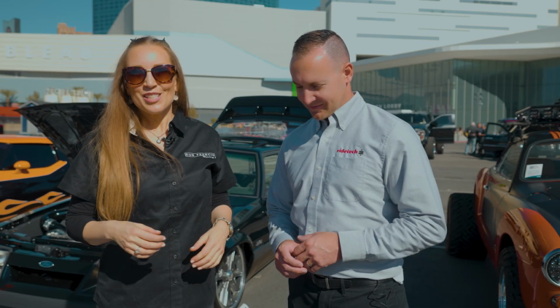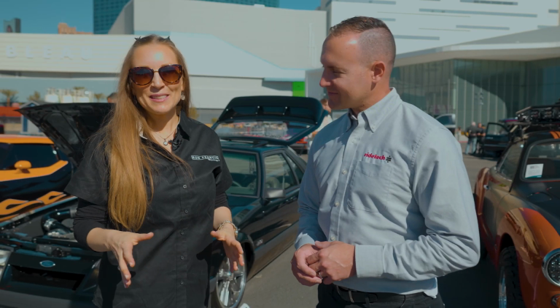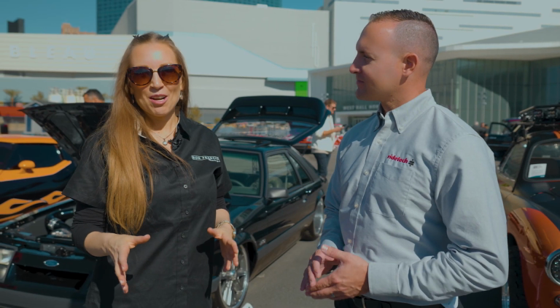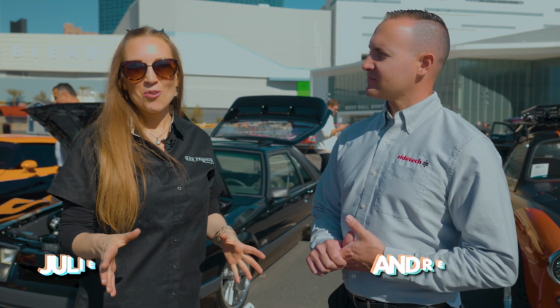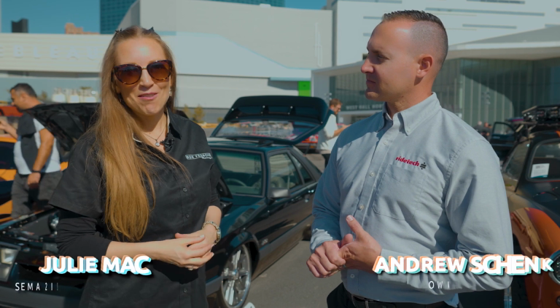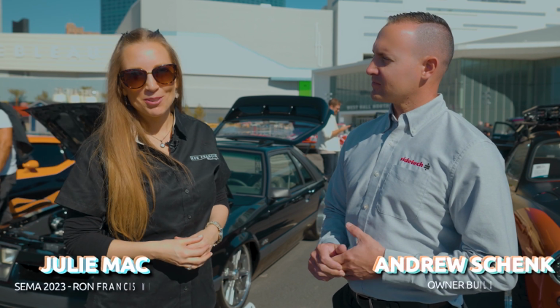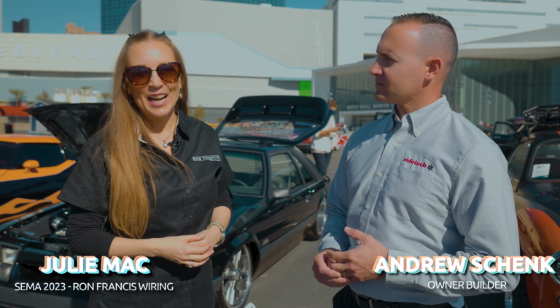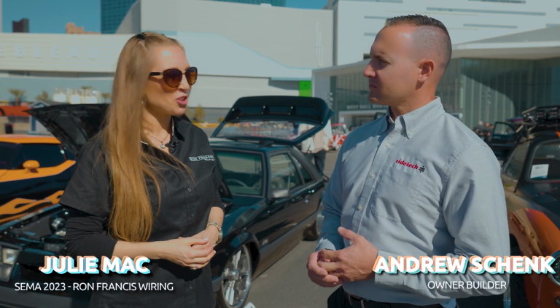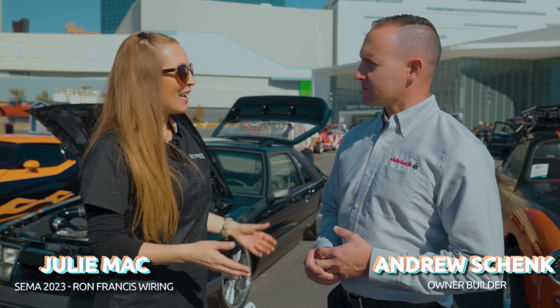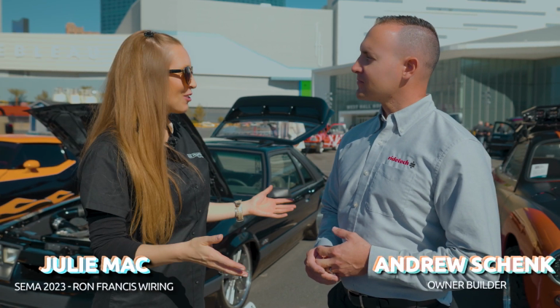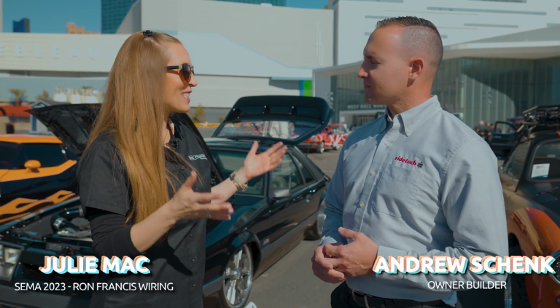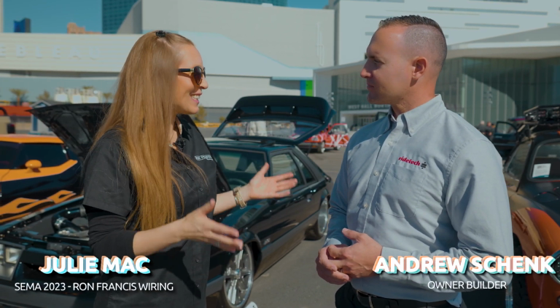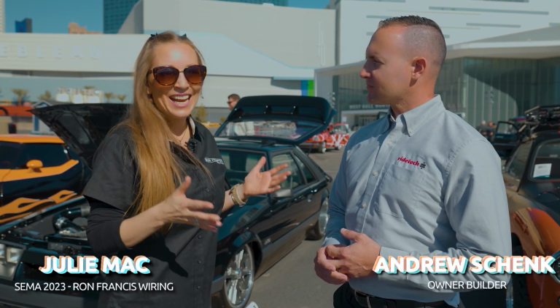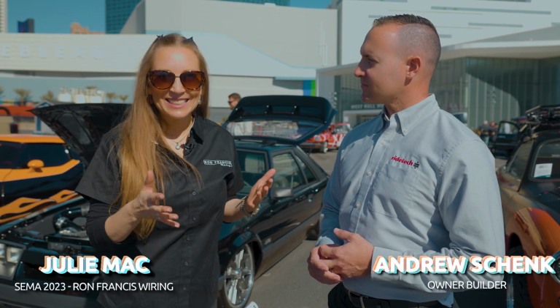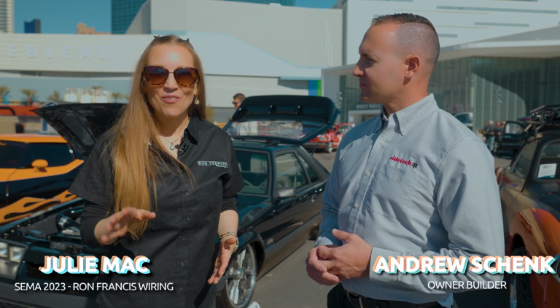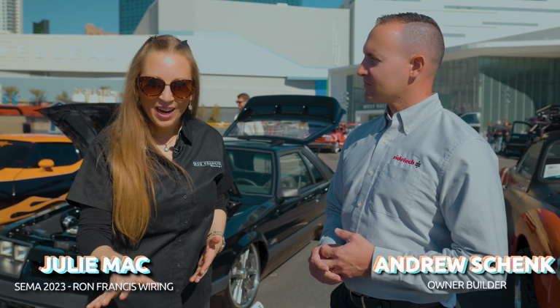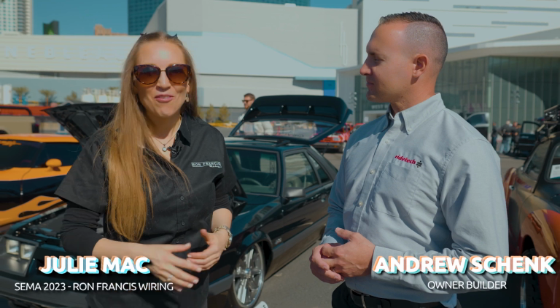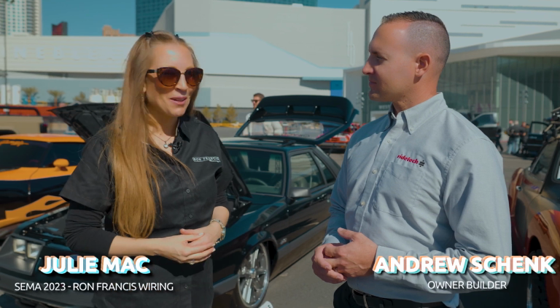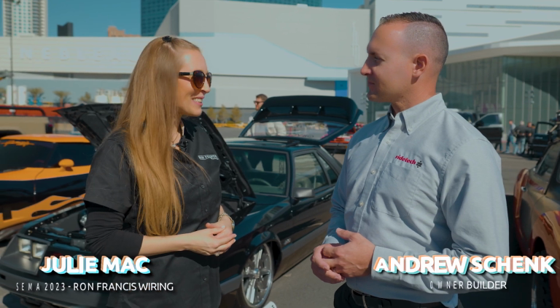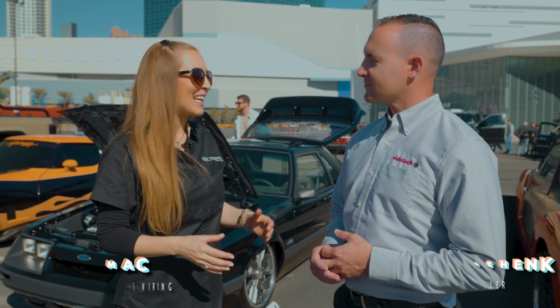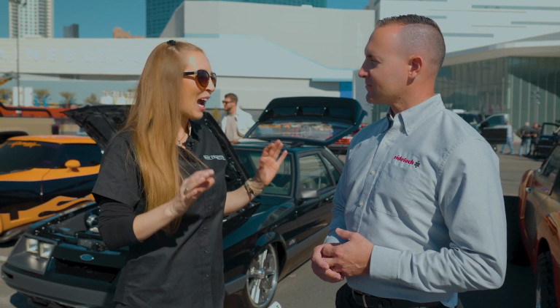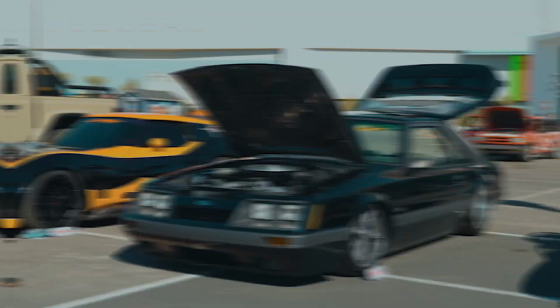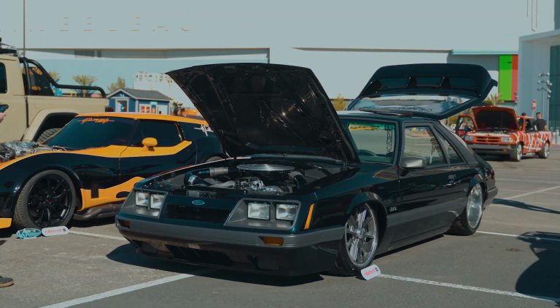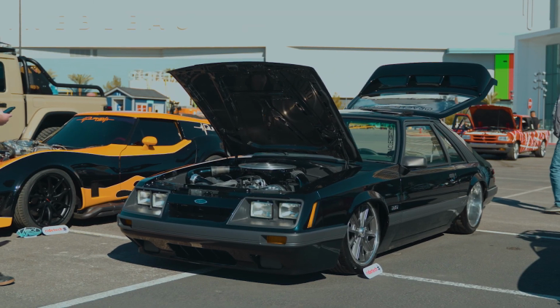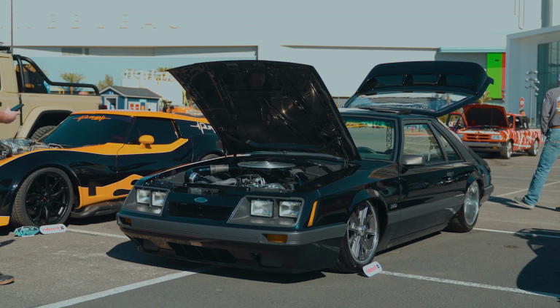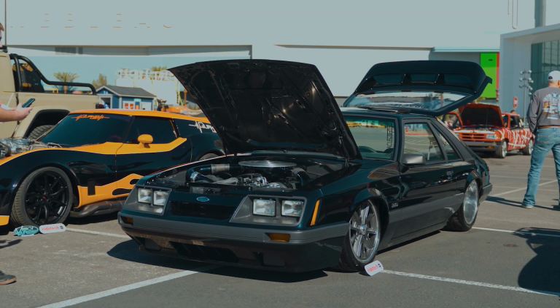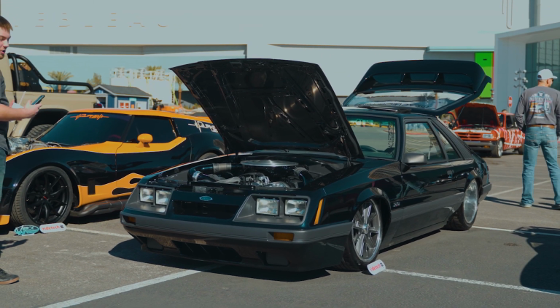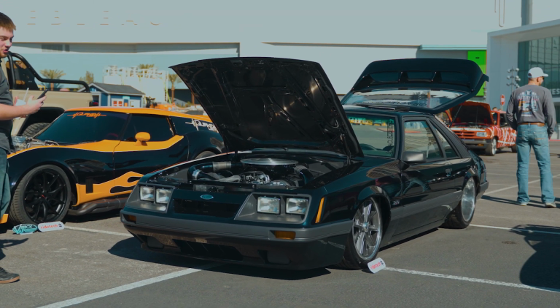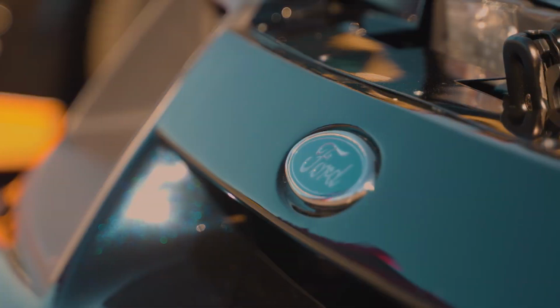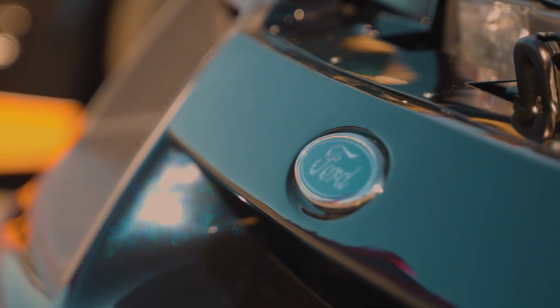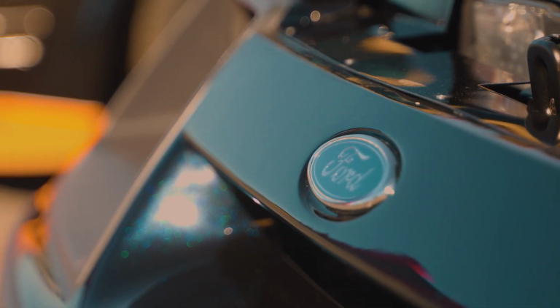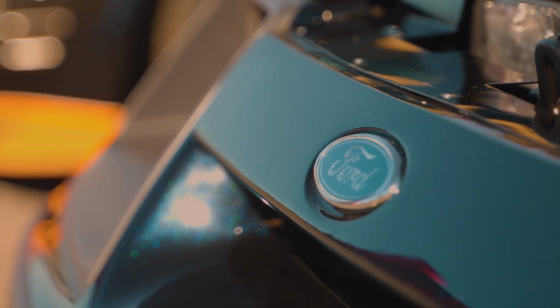I'm standing here with owner and builder Andrew Schenck. This 1986 four-eyed Fox Body Mustang is absolutely stunning. I haven't seen one of these in a long, long time. Tell us about your build.